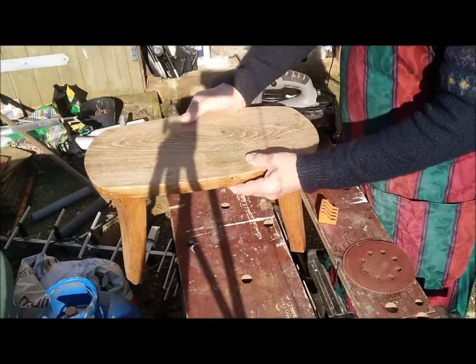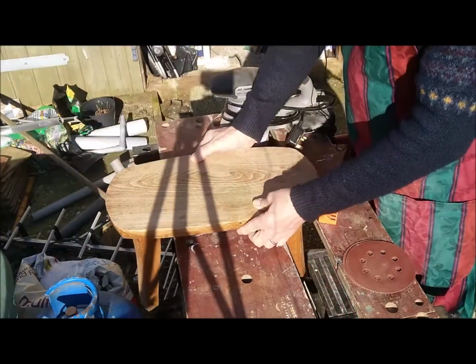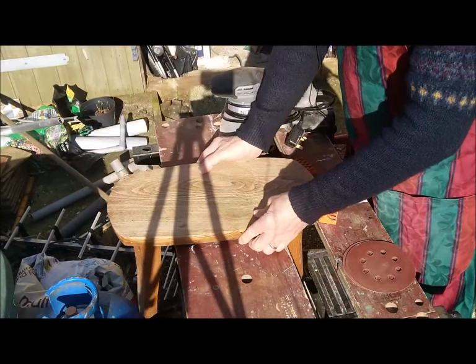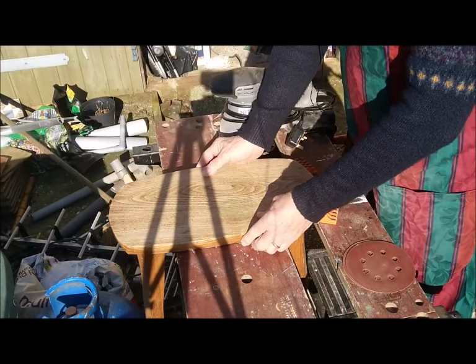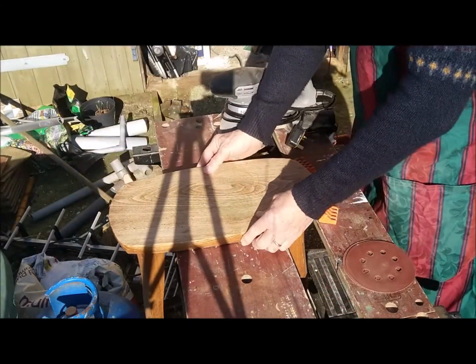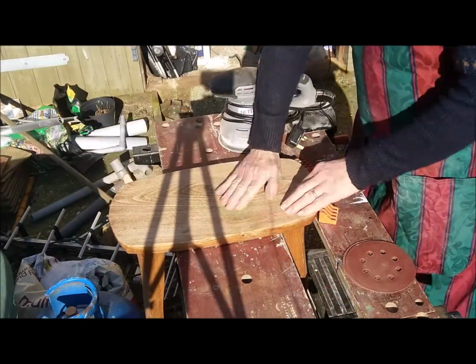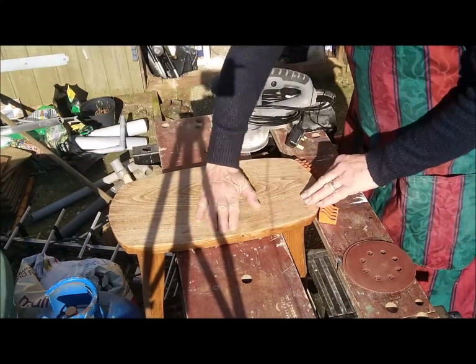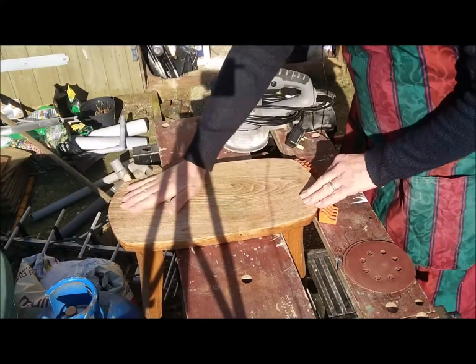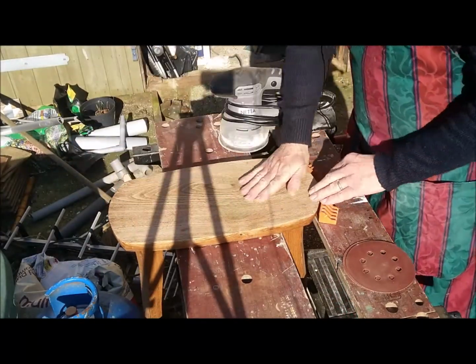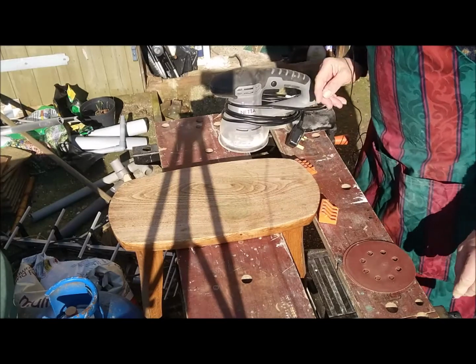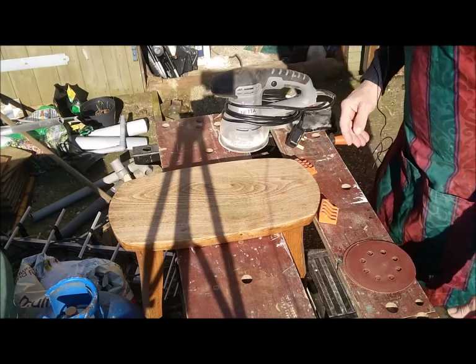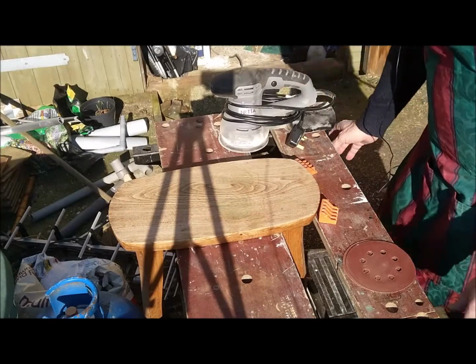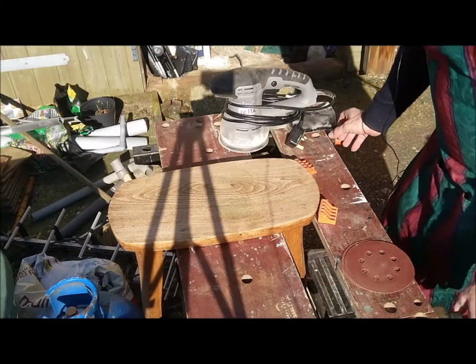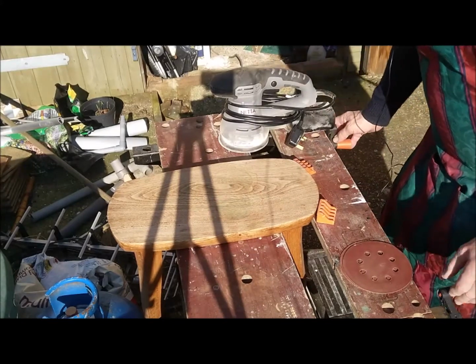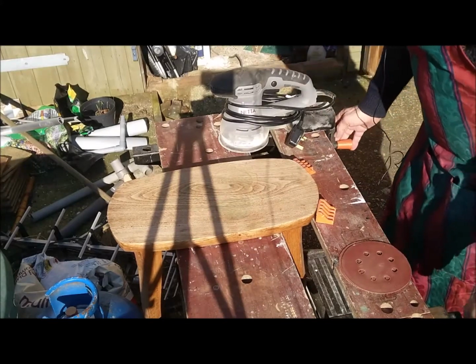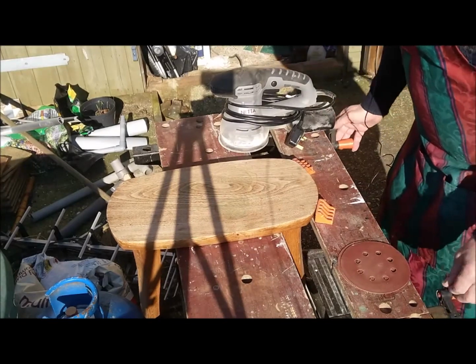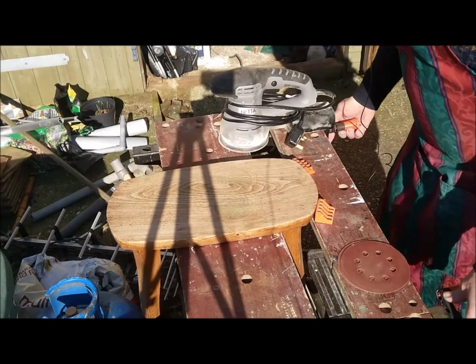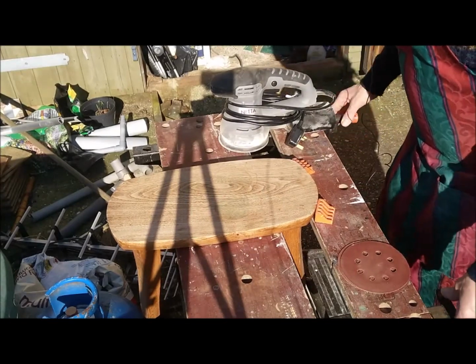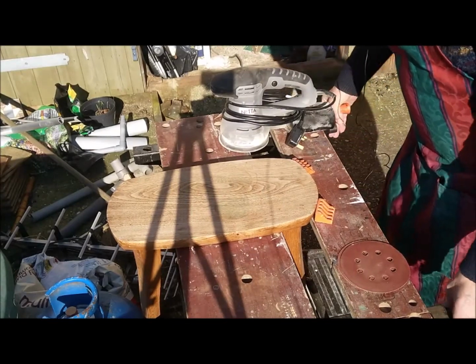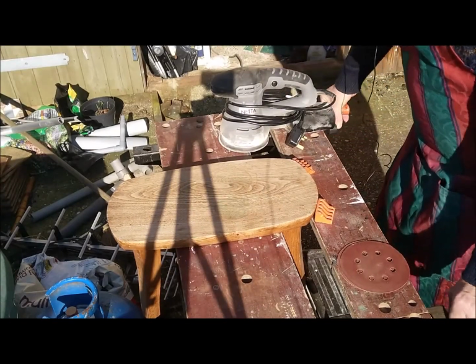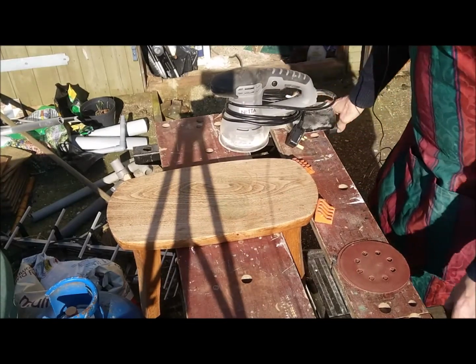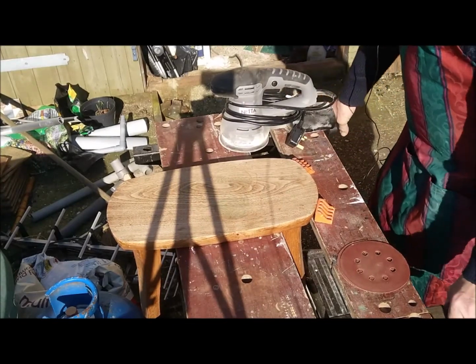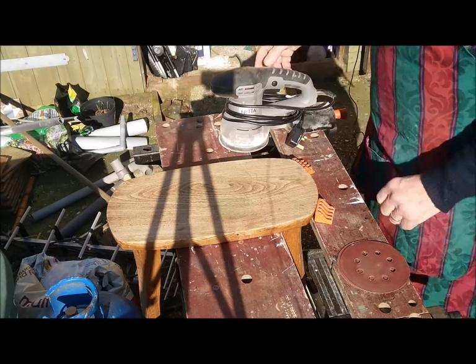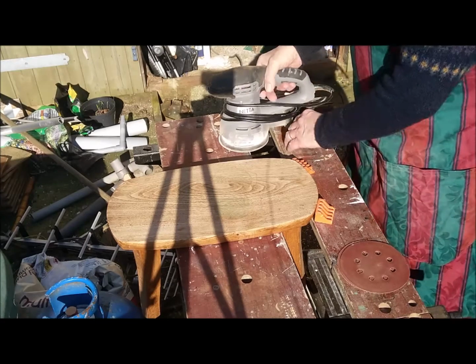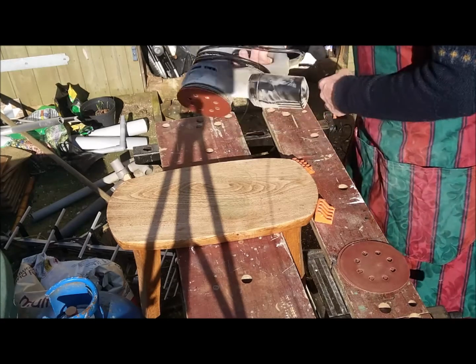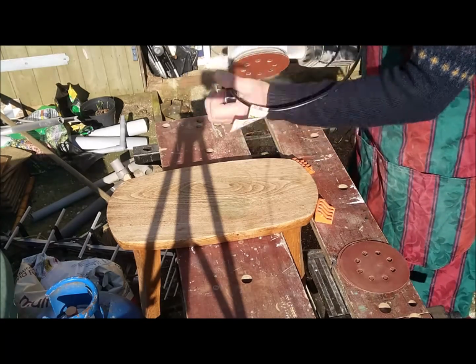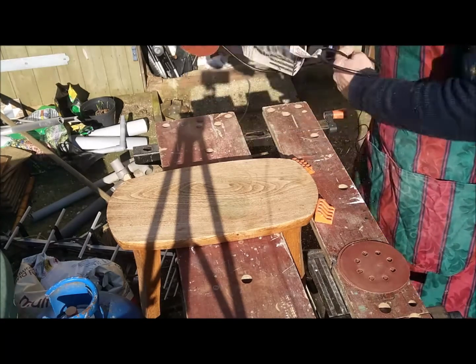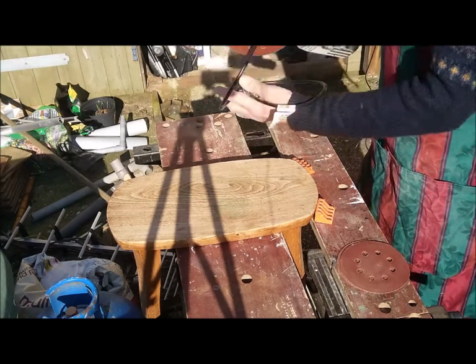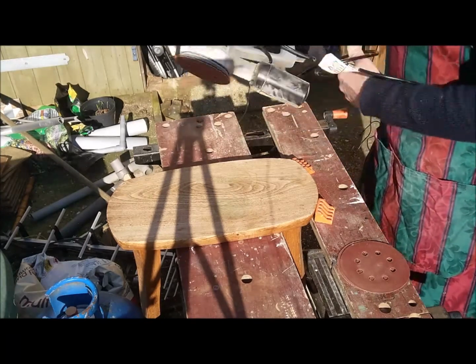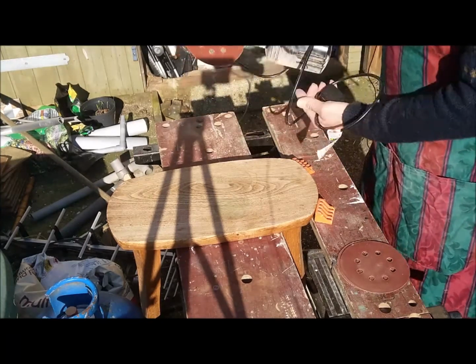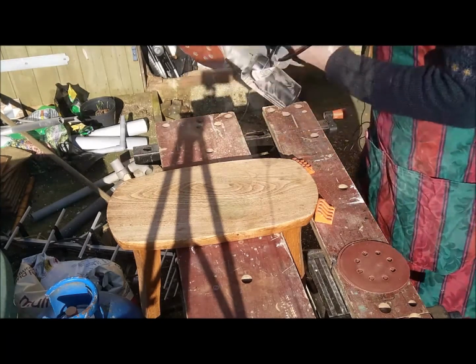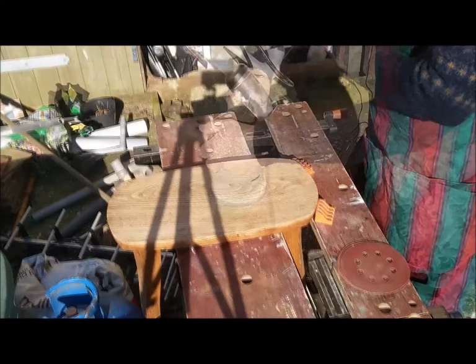Now what I'm going to do next is I'm going to sand the top down. I'm going to use my sander and I'm going to start off with a P-80 grit on there.